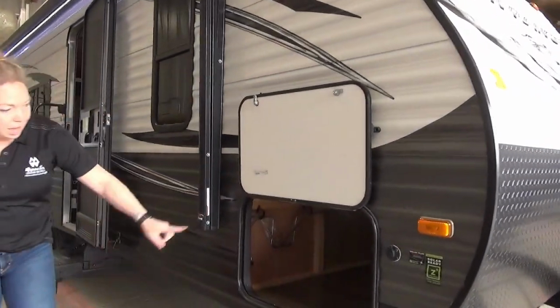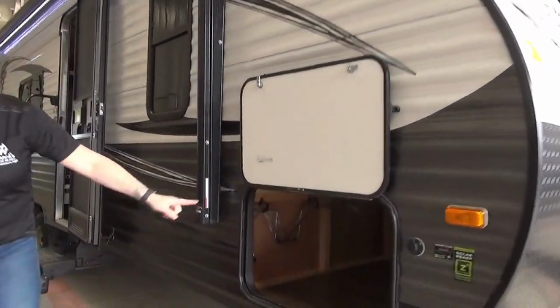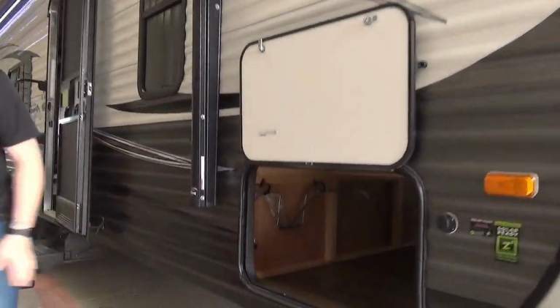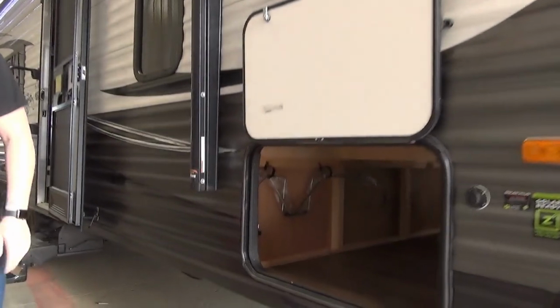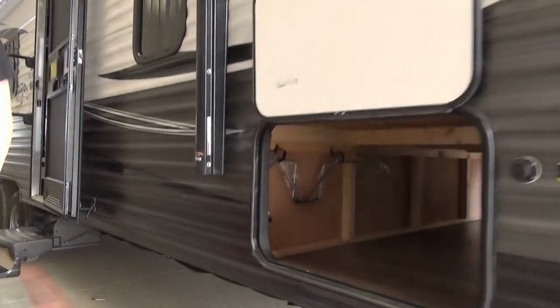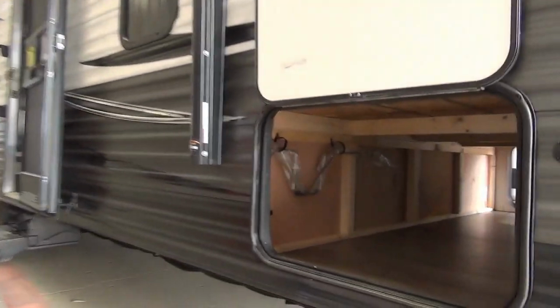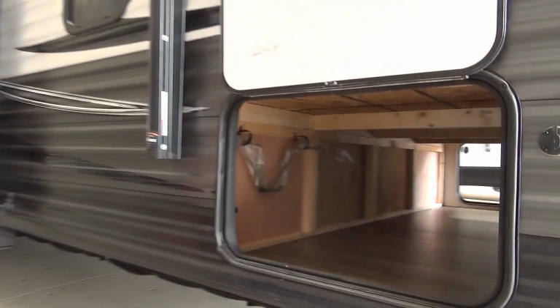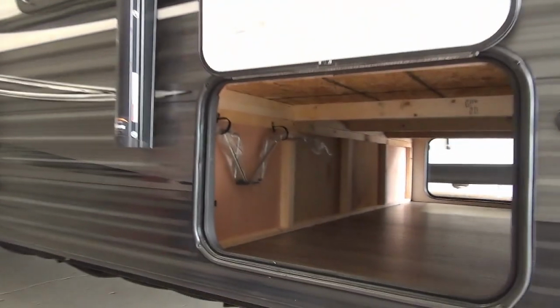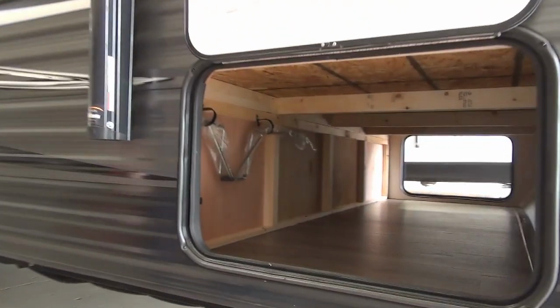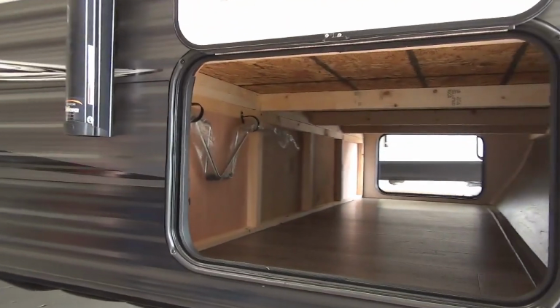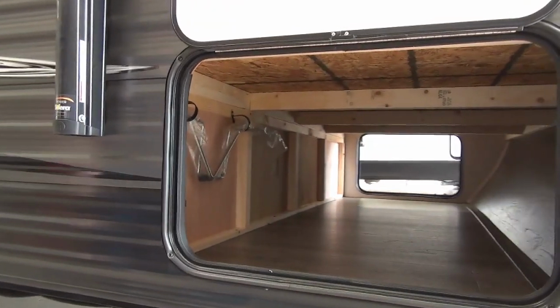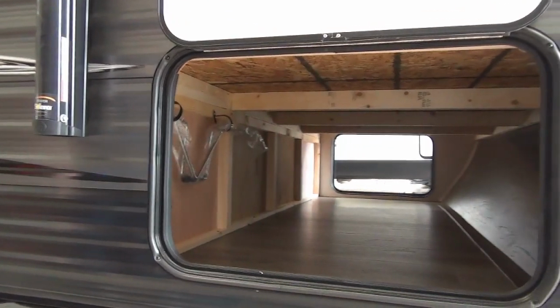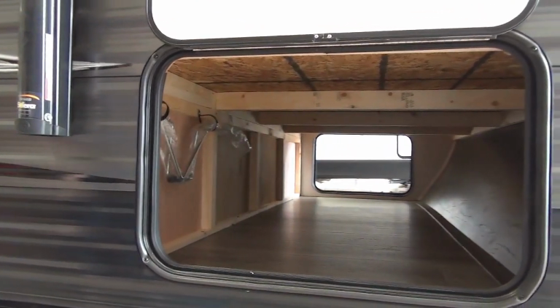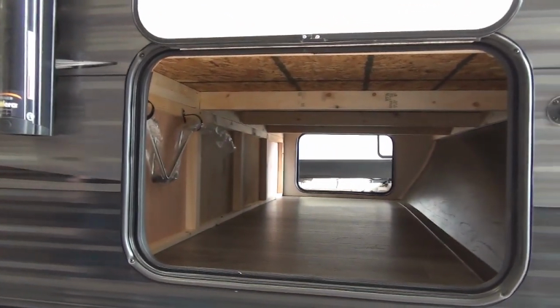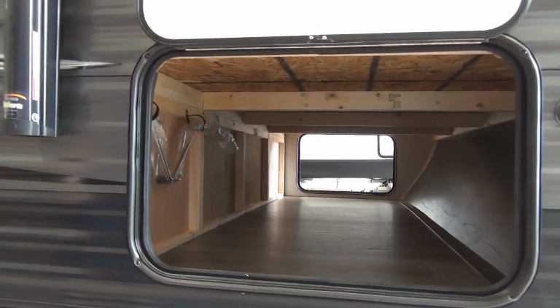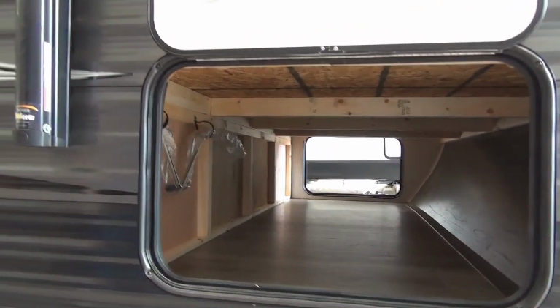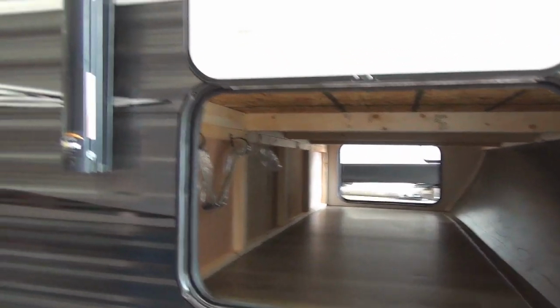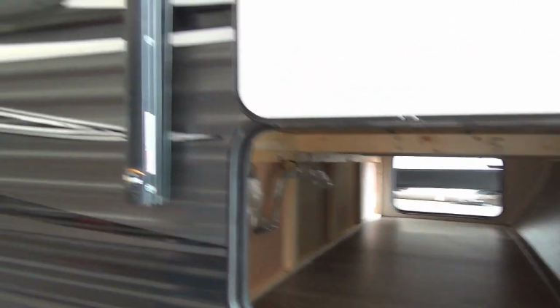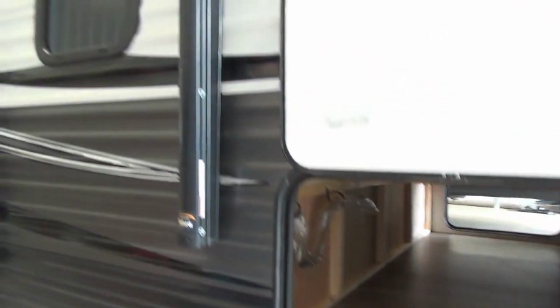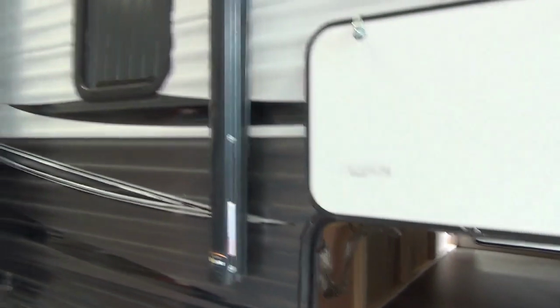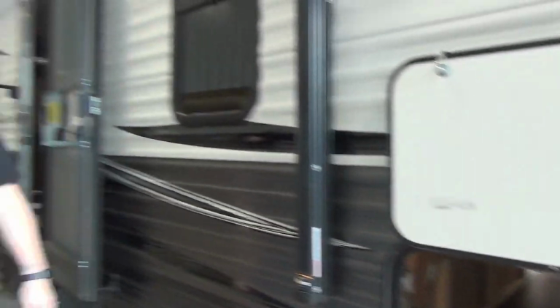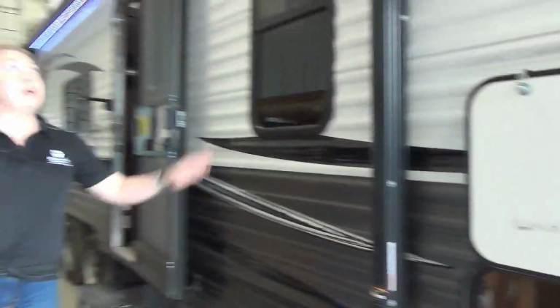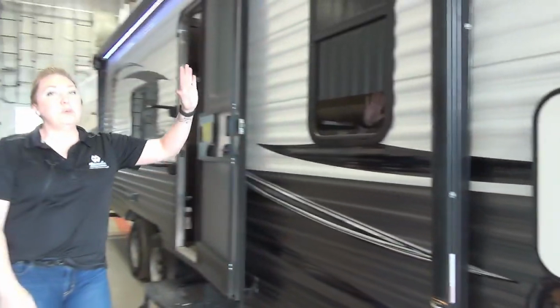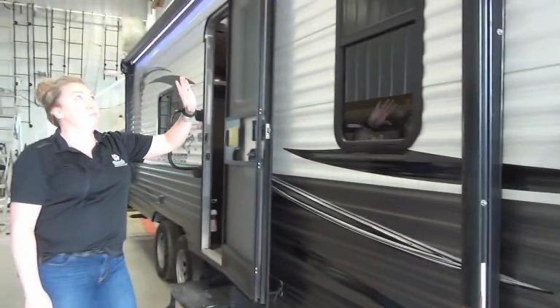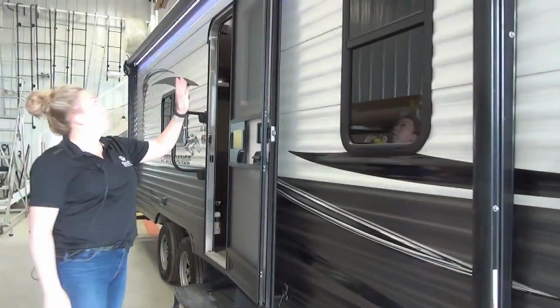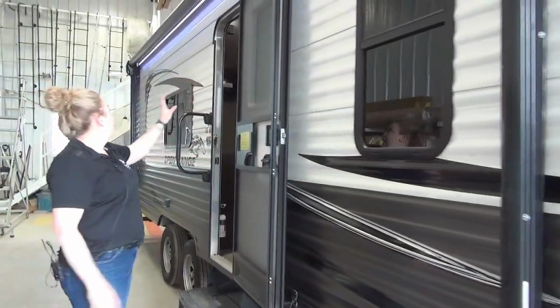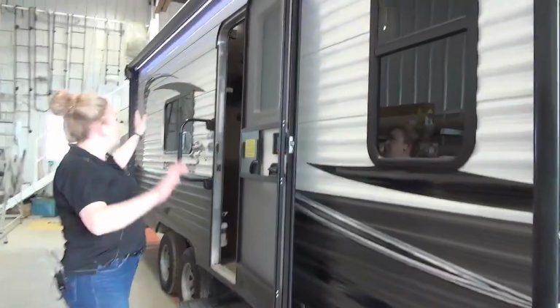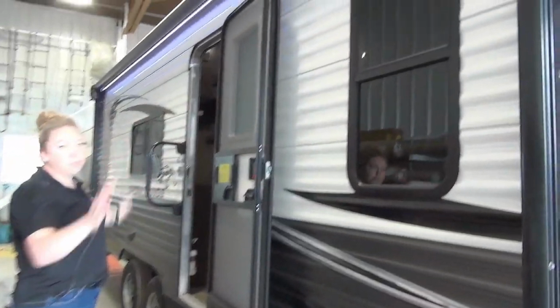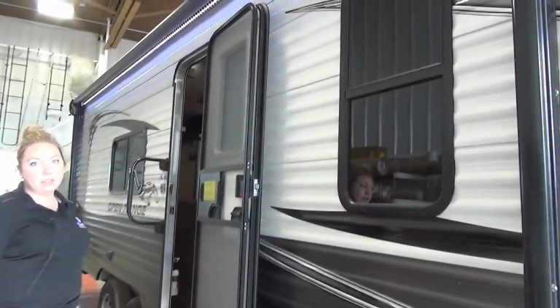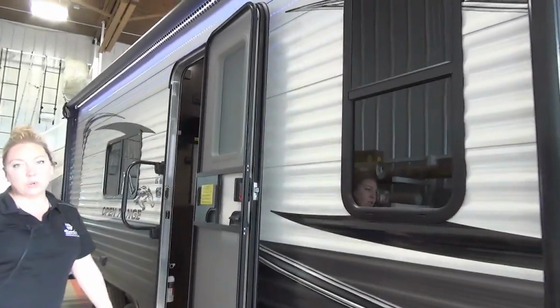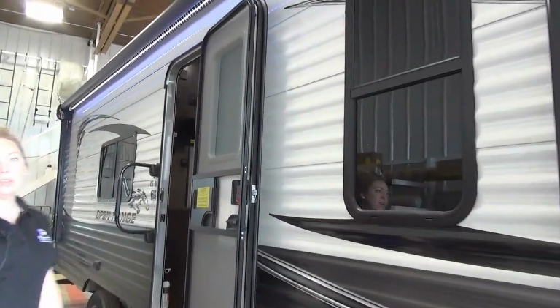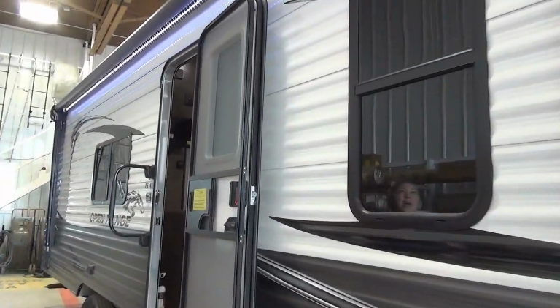You have your pass-through storage all the way through there, so lots of room for games, chairs, anything you can need in there. Coming back here we have your power awning, almost the full length of the trailer on this guy.